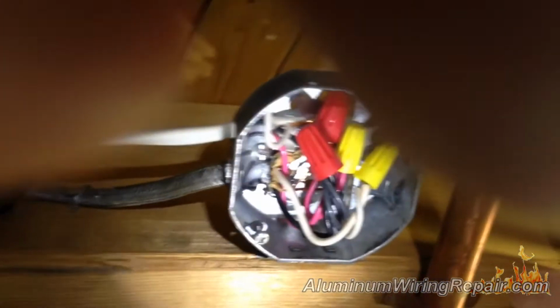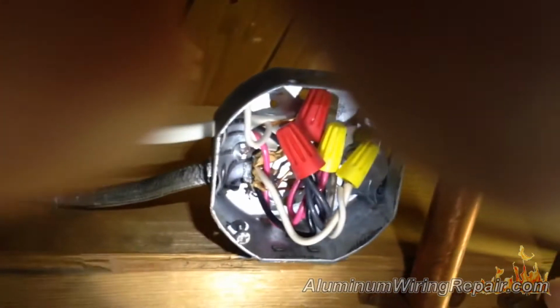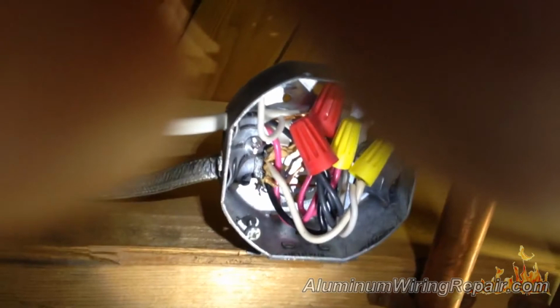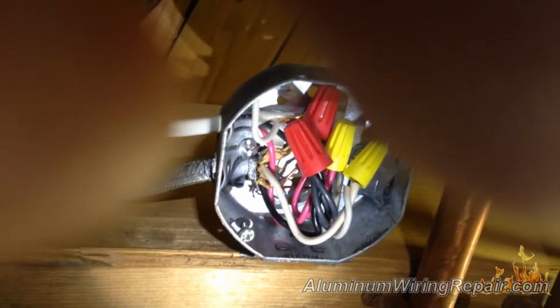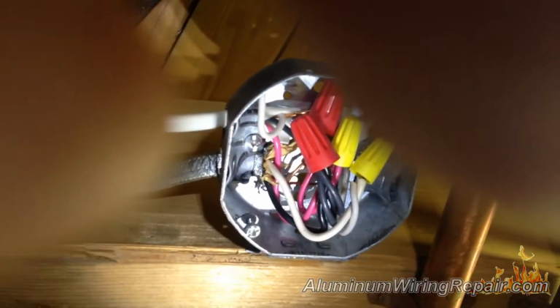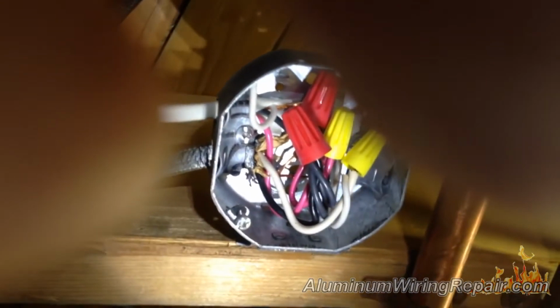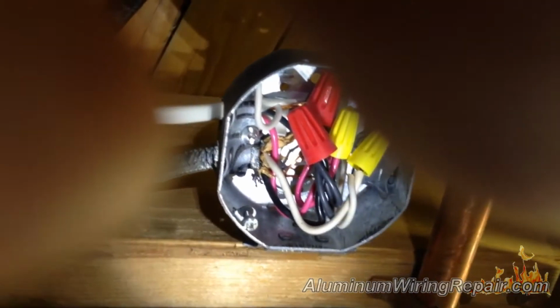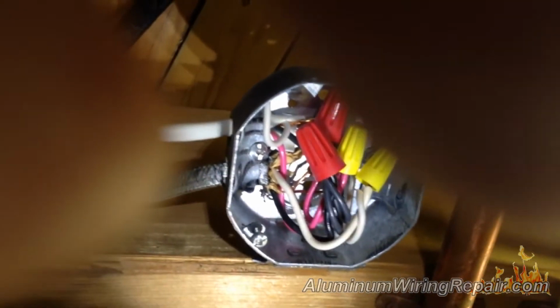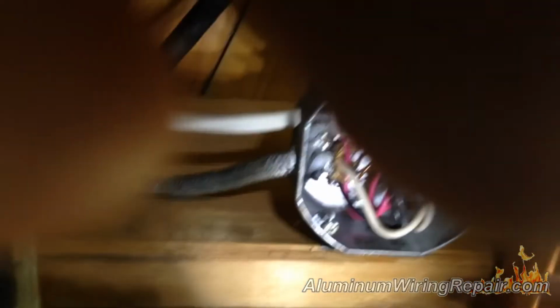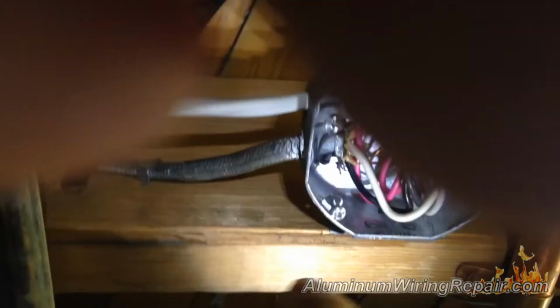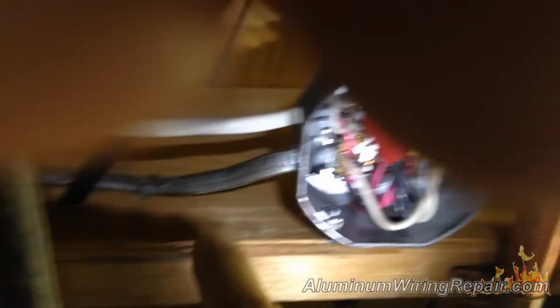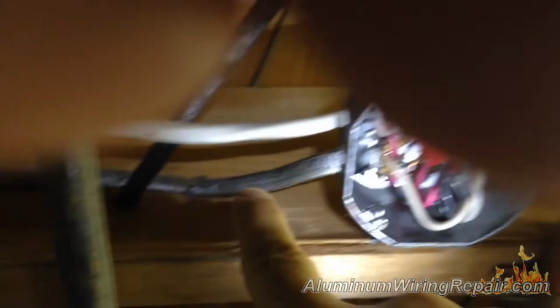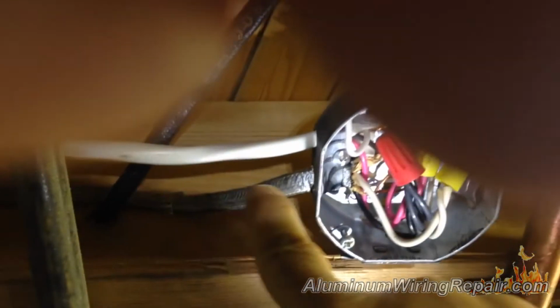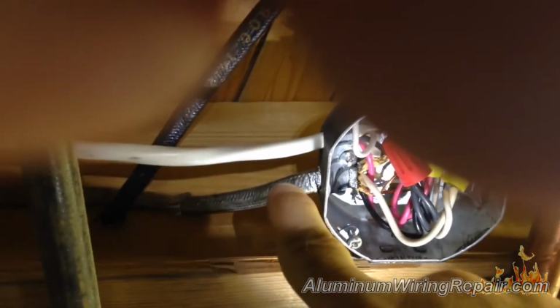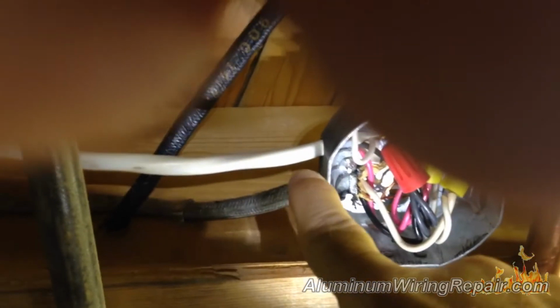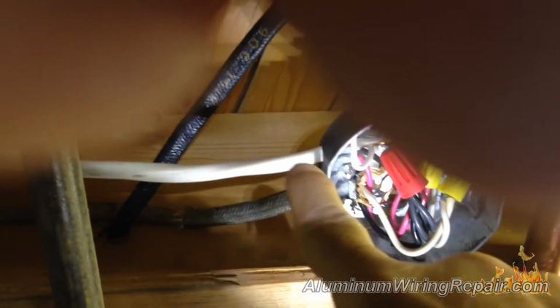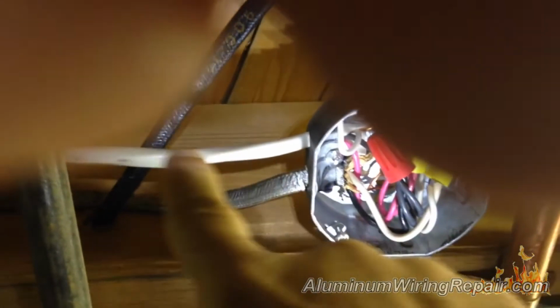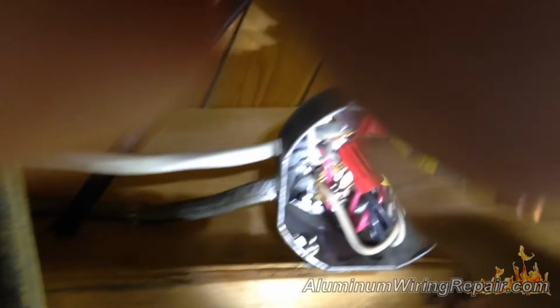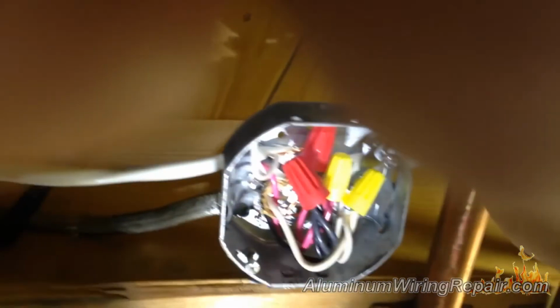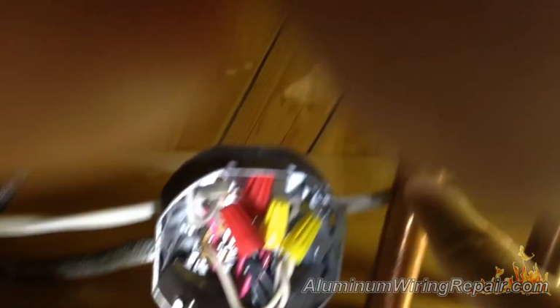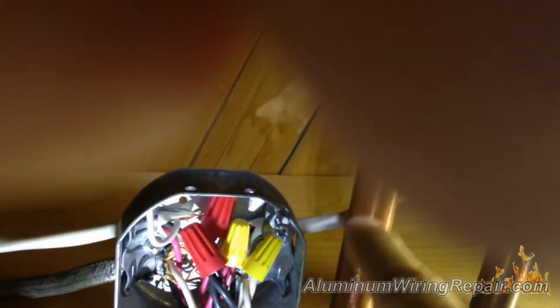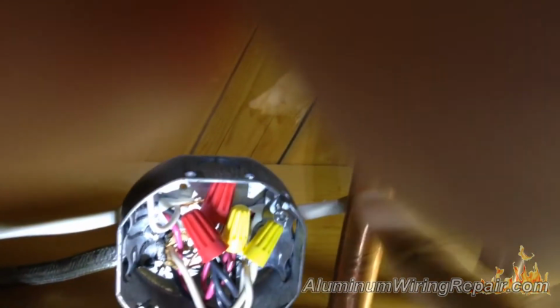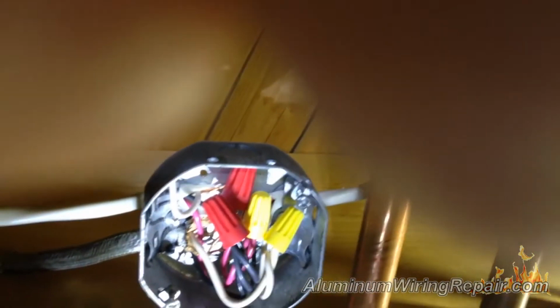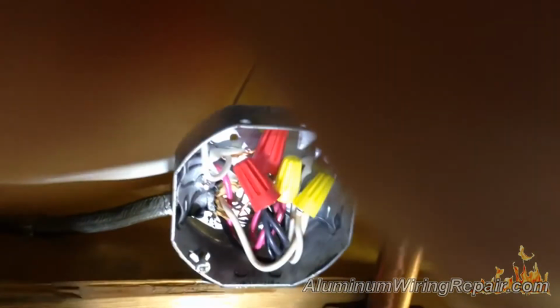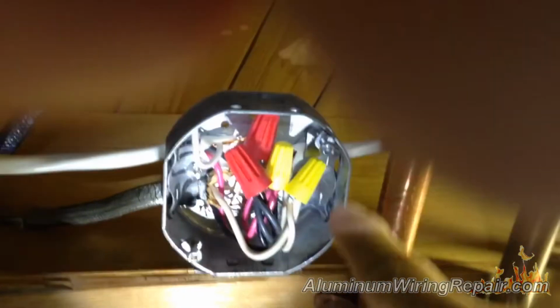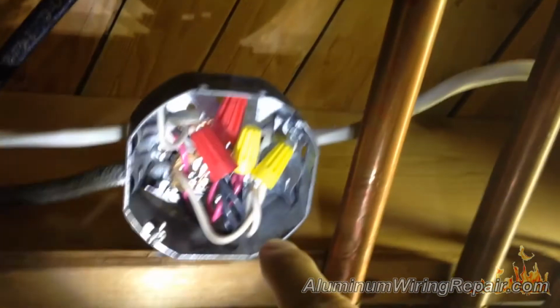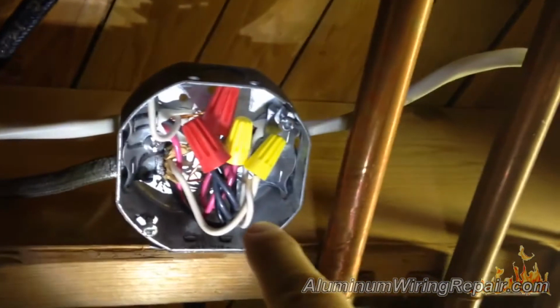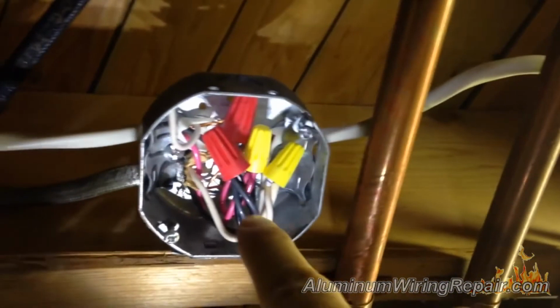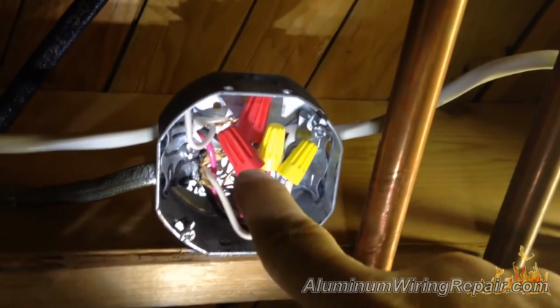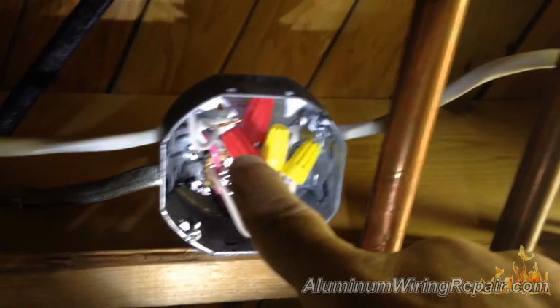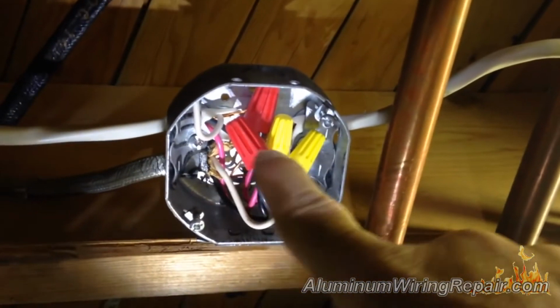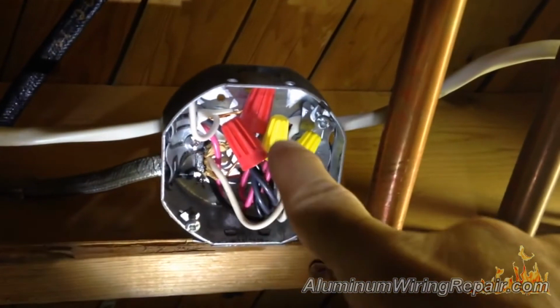Well, in here they didn't do any pigtailing. You can see the aluminum wire coming in here. This is modern copper wire, and they connect it to the copper wire using the wrong morettes.